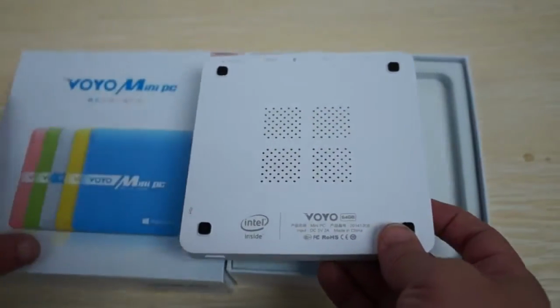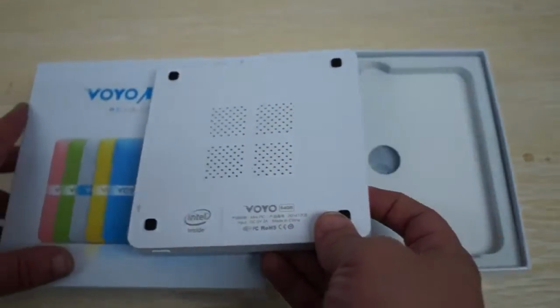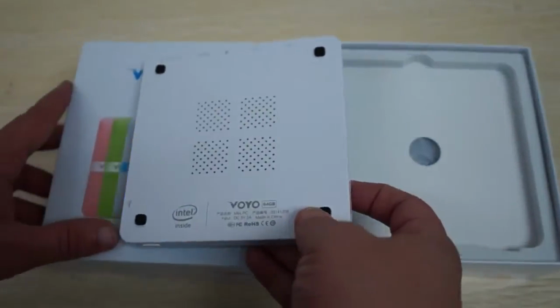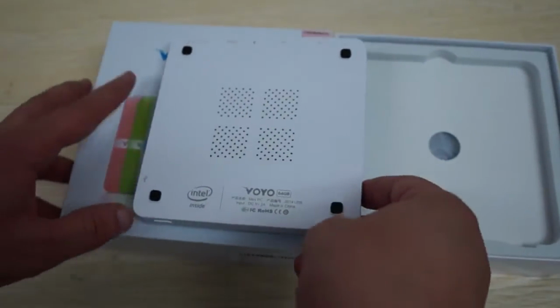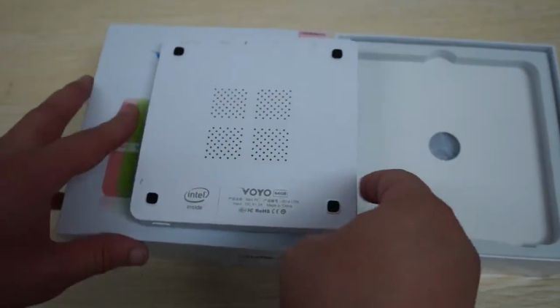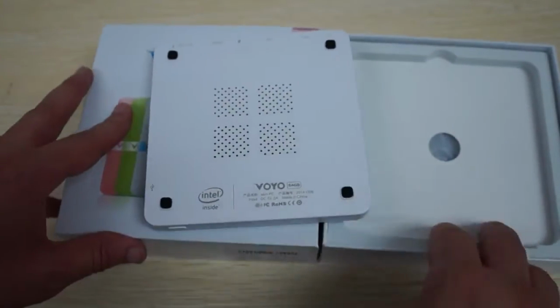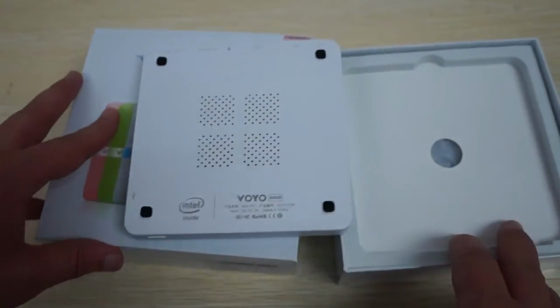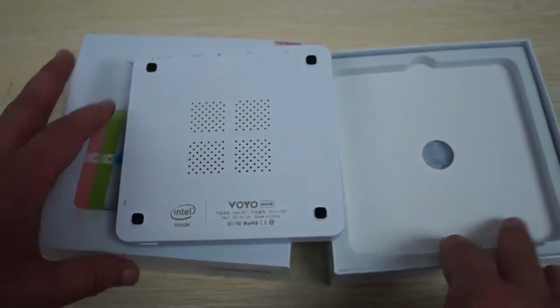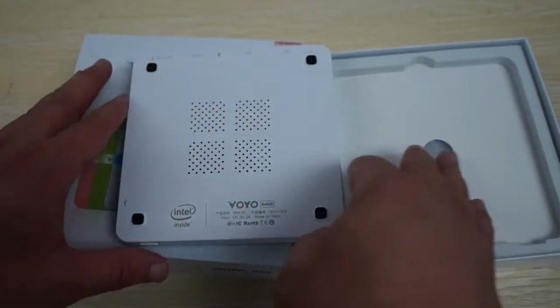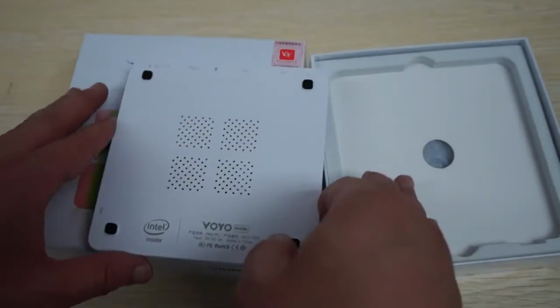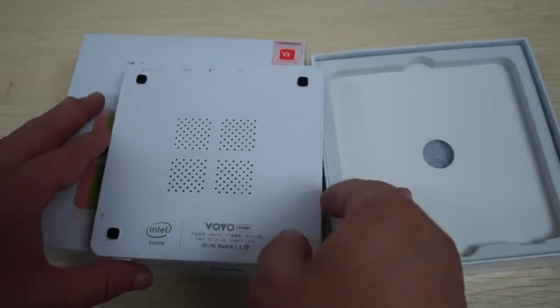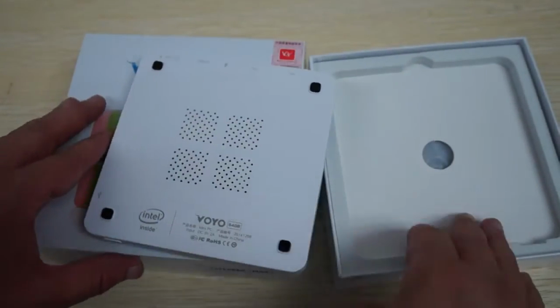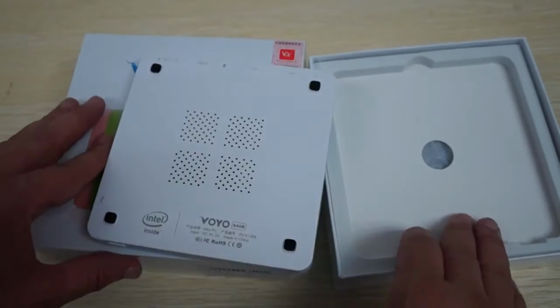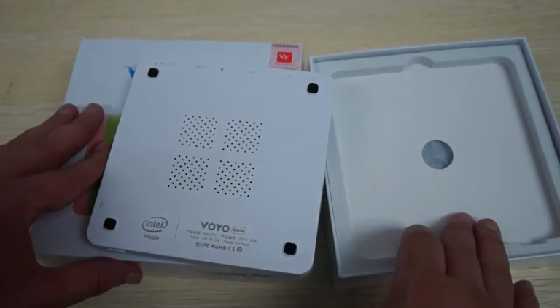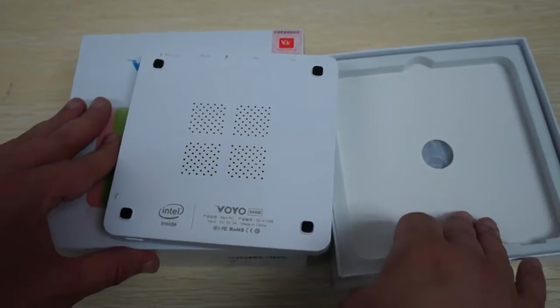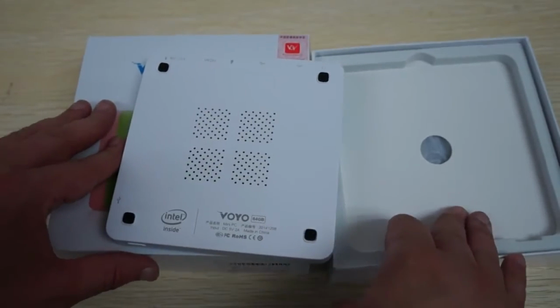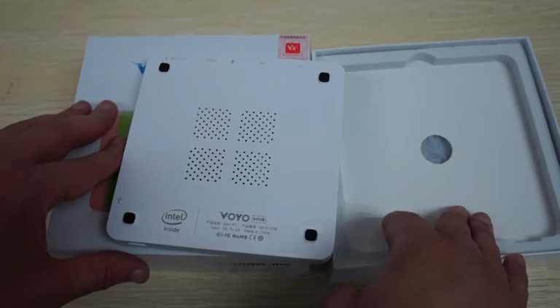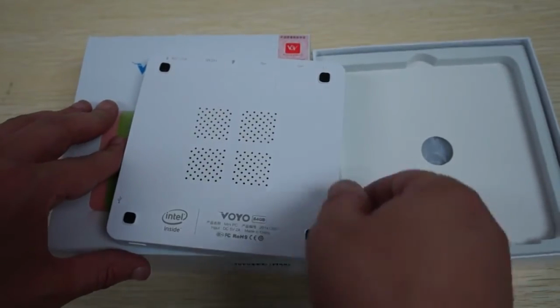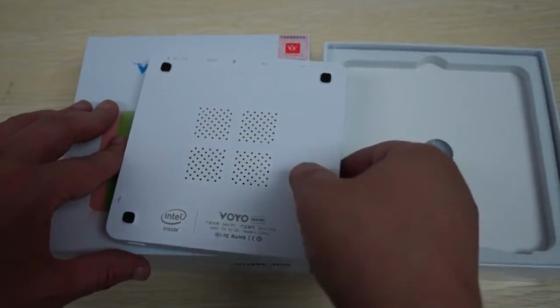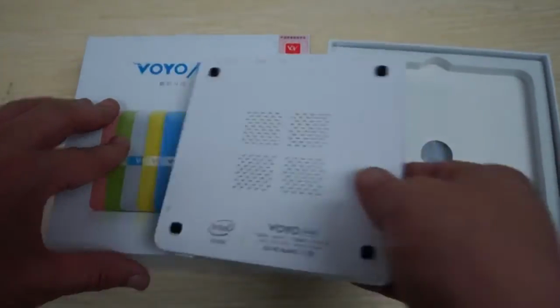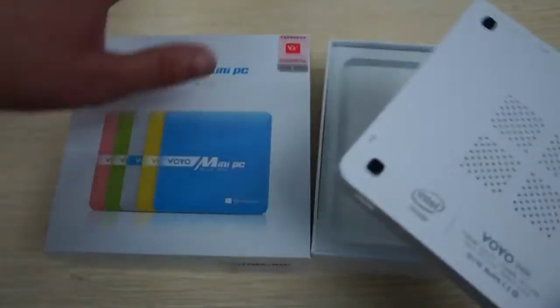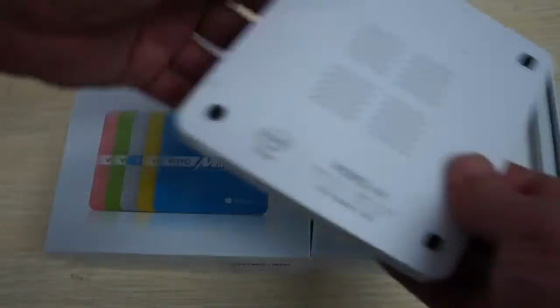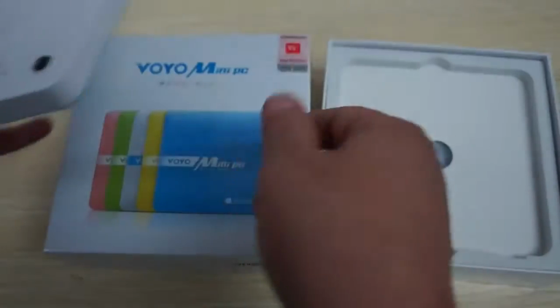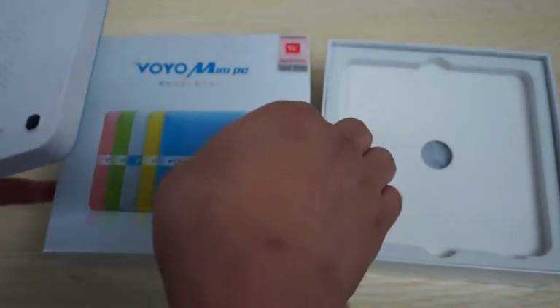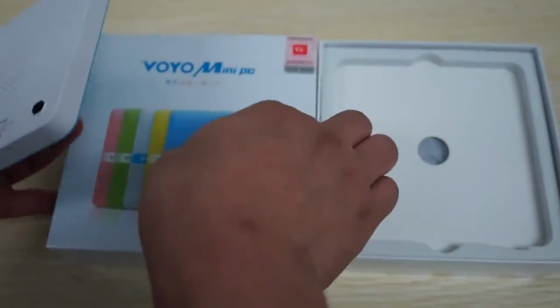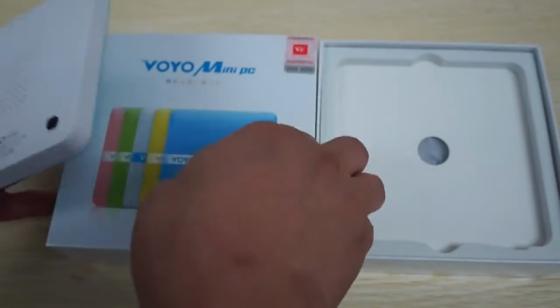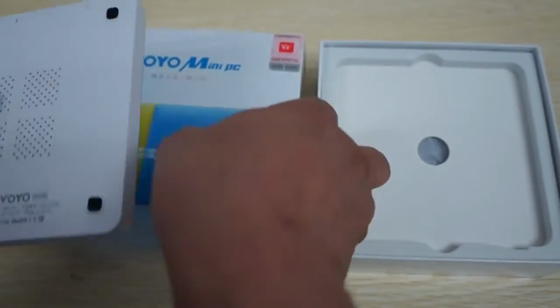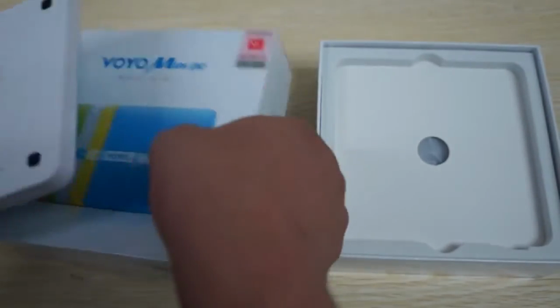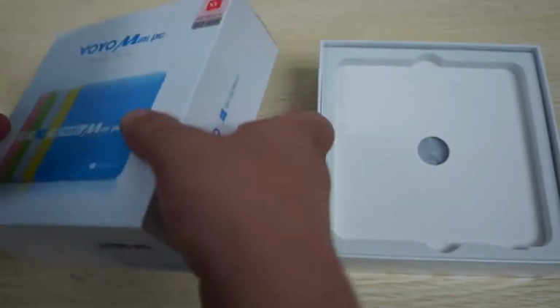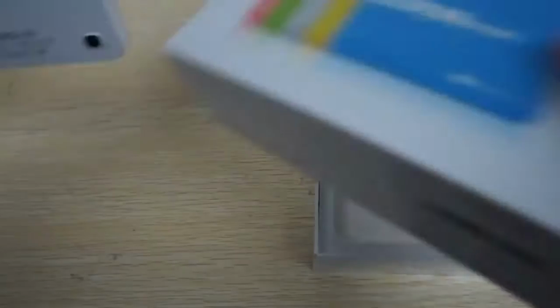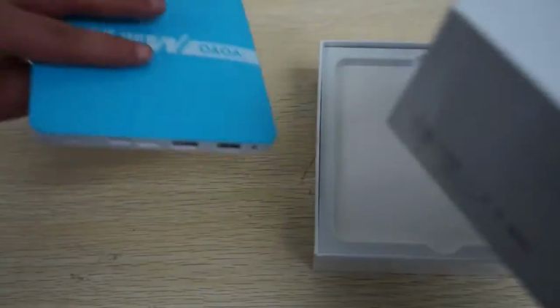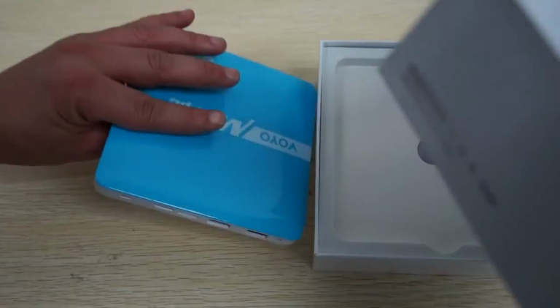In this review we are just going to show you the build of the unit, show you the packaging, see if there's anything on the packaging, and then we'll show you the accessories.